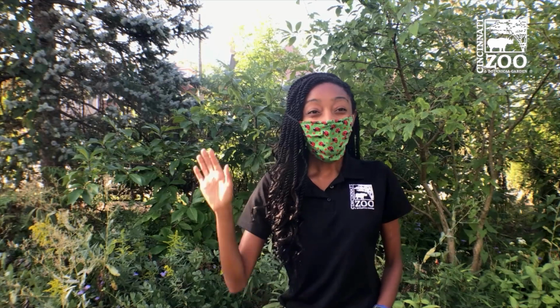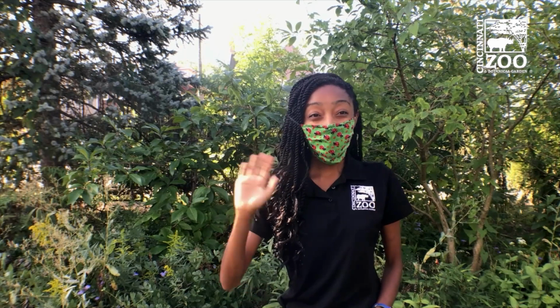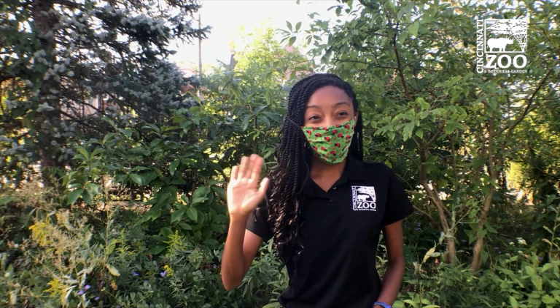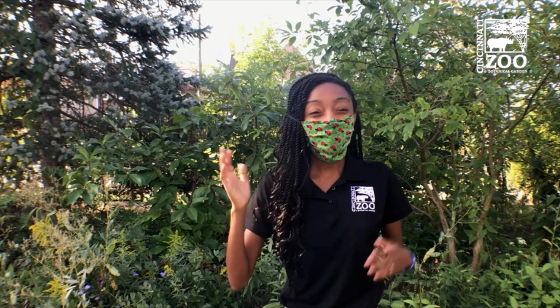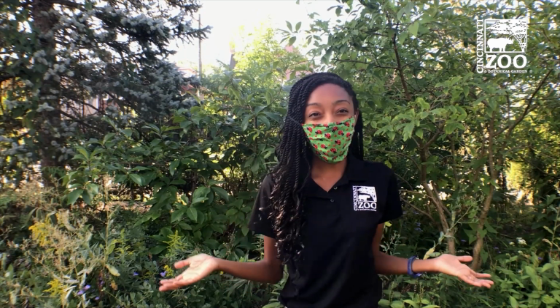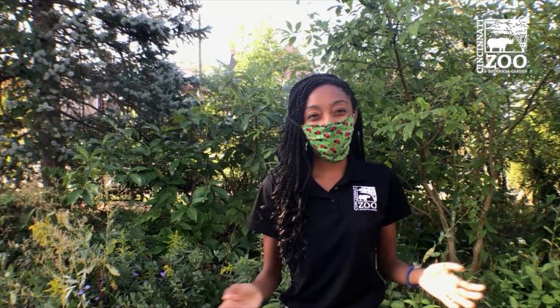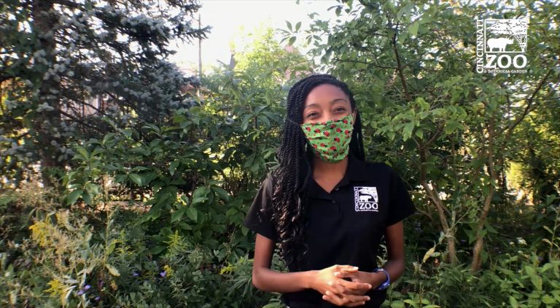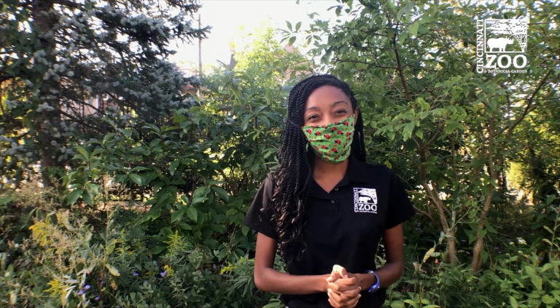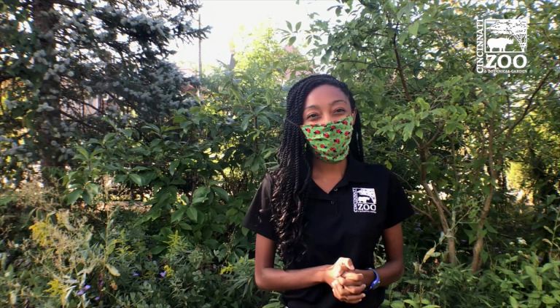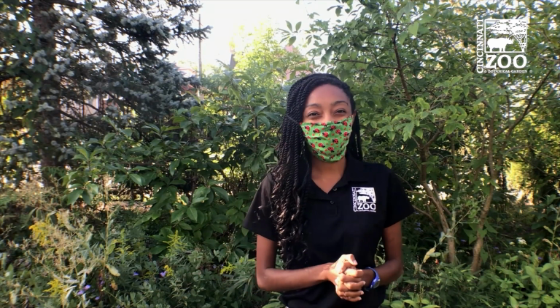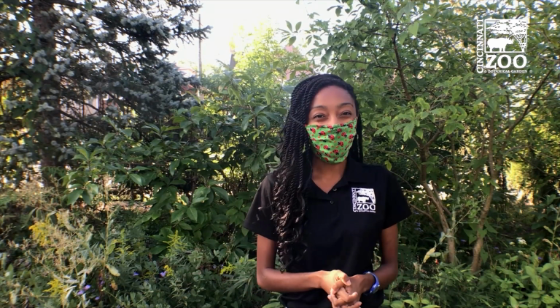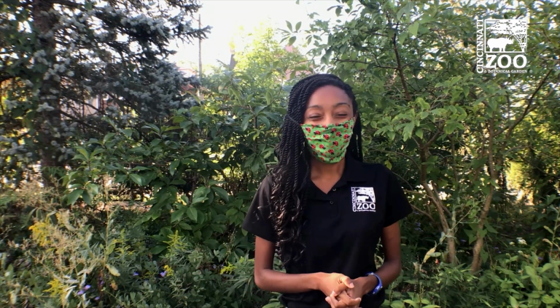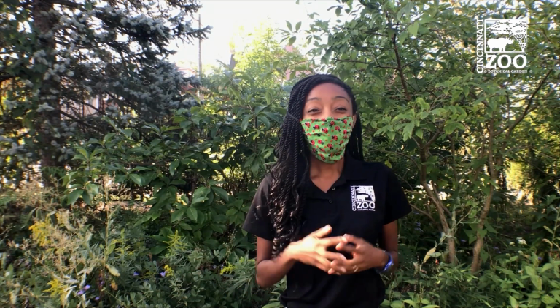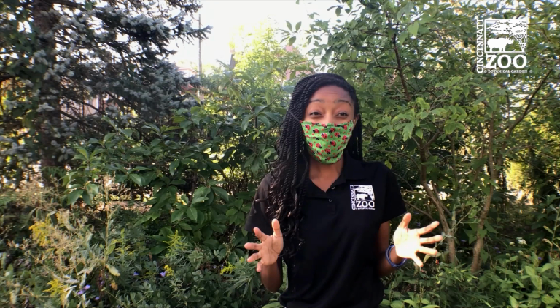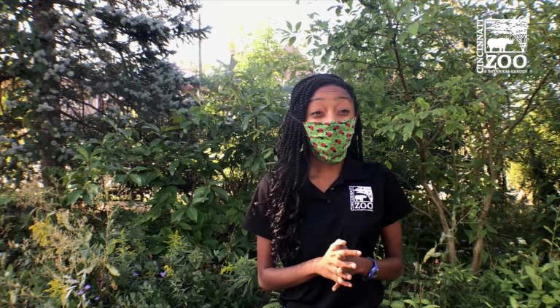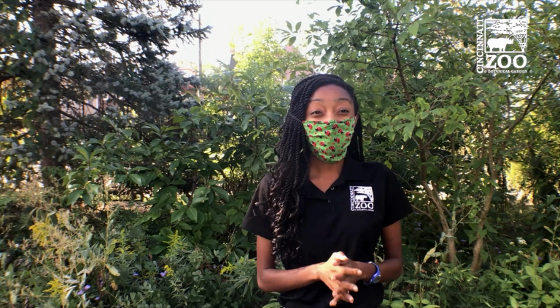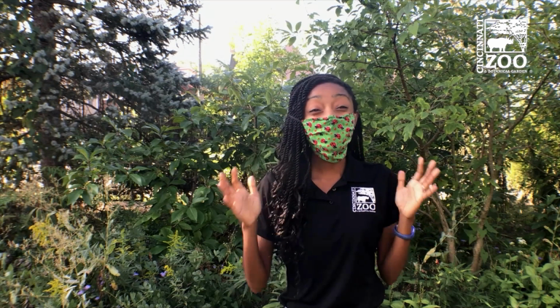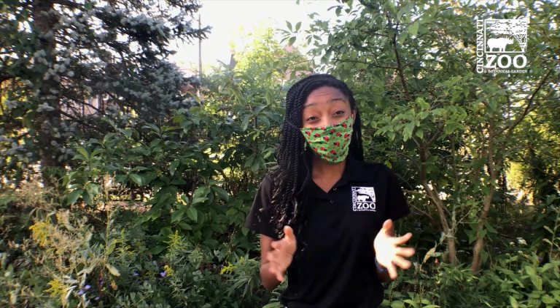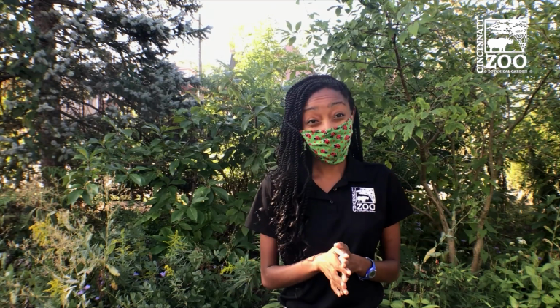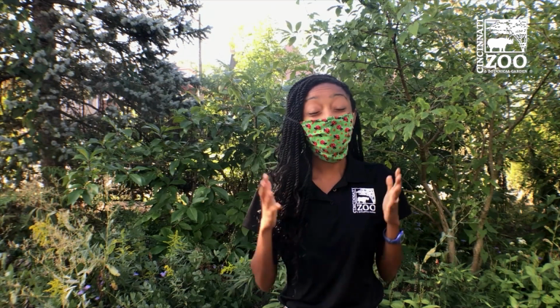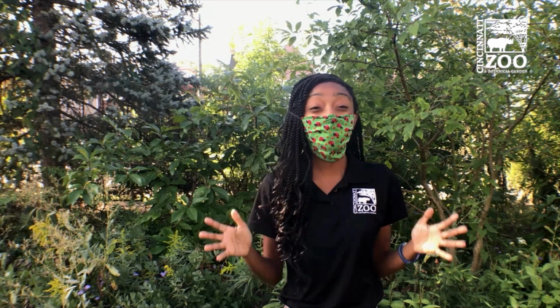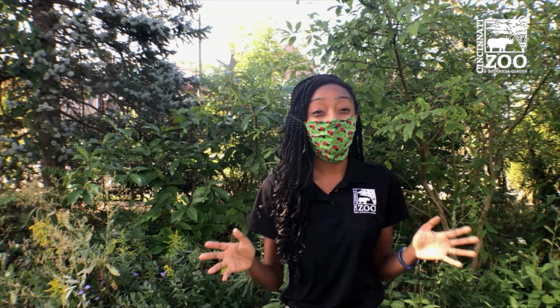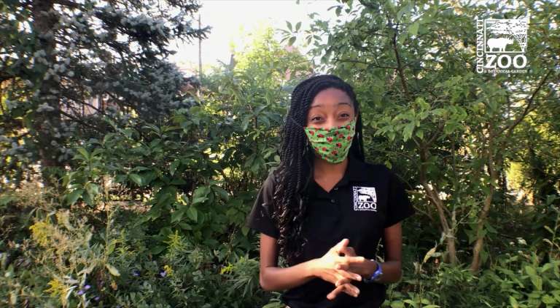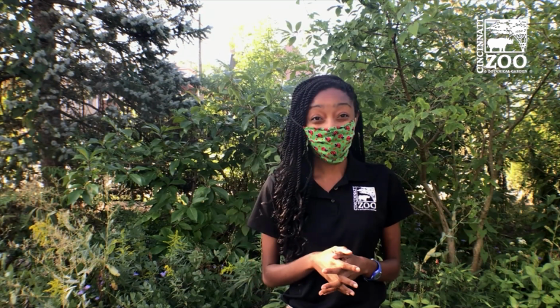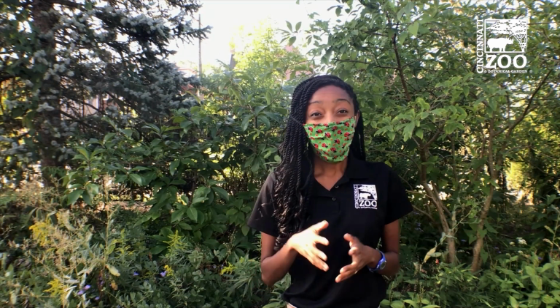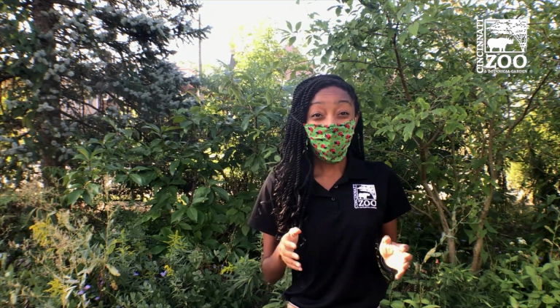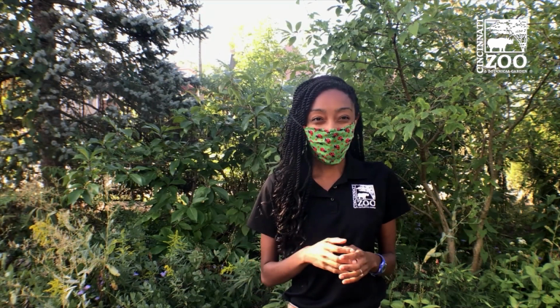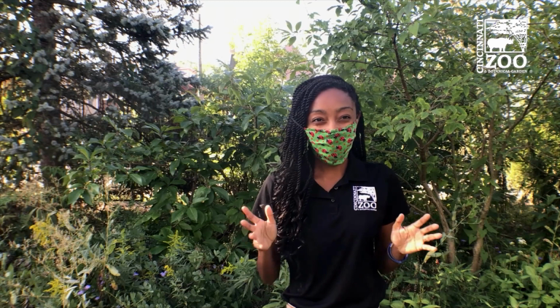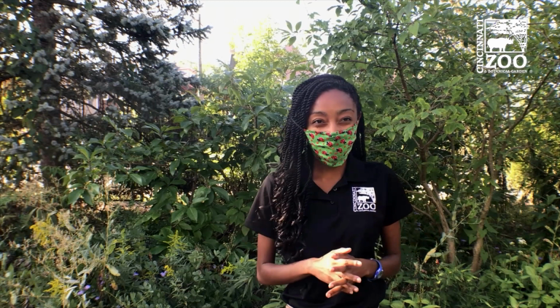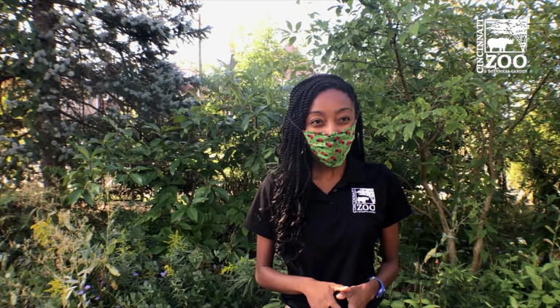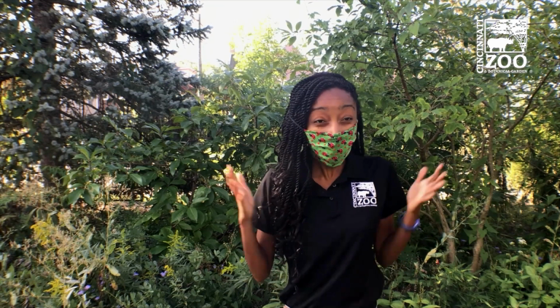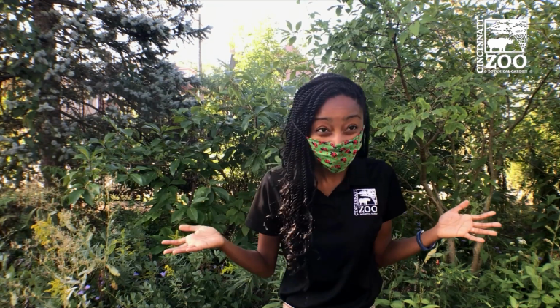Hello and welcome to the Cincinnati Zoo and Botanical Garden. My name is Carmen and in celebration of our annual Monarch Festival, I am here to talk to you about pollinators.